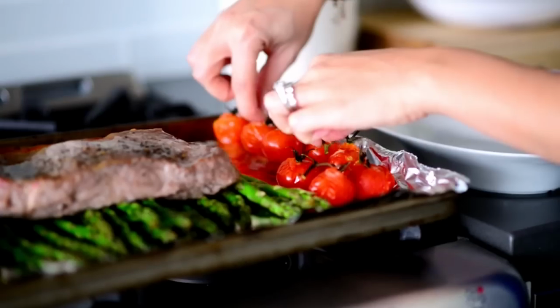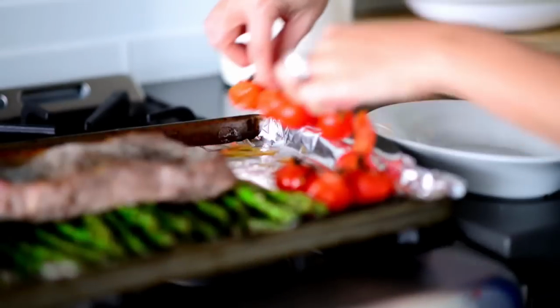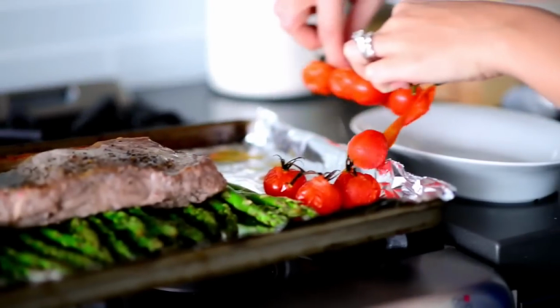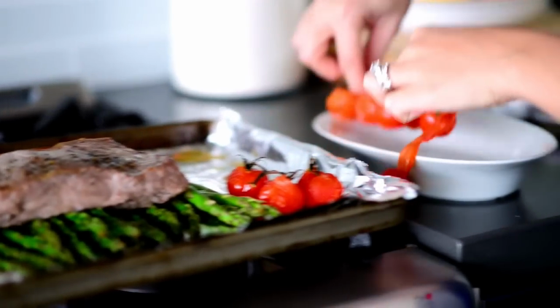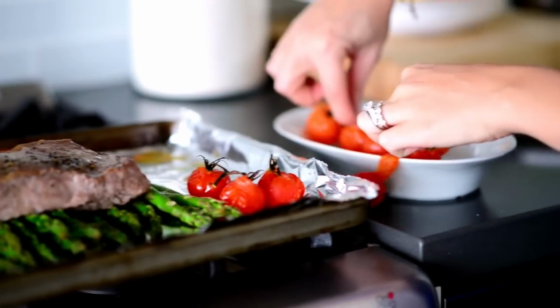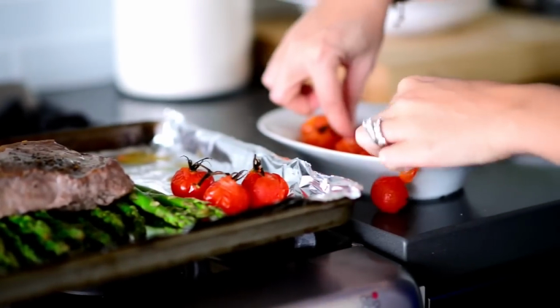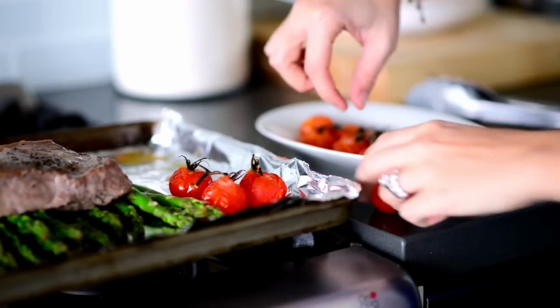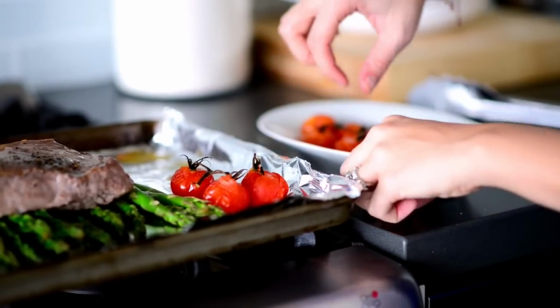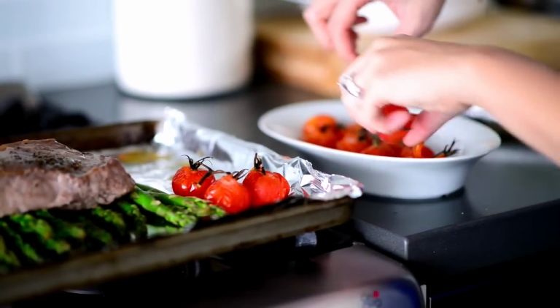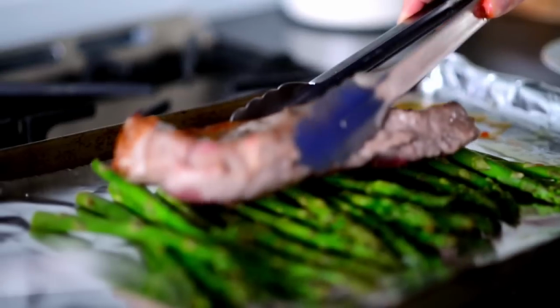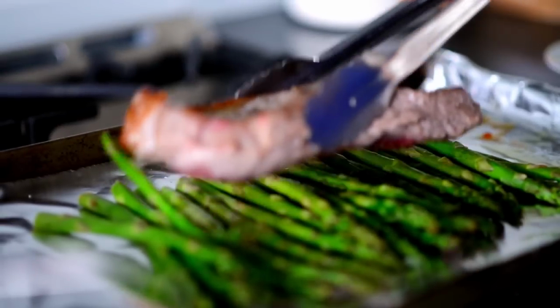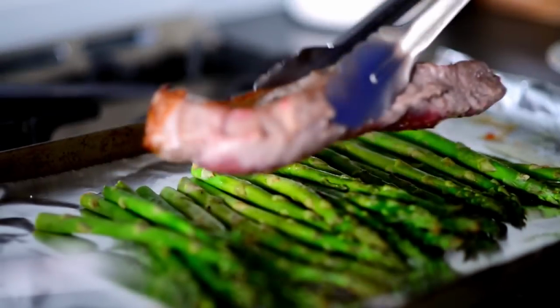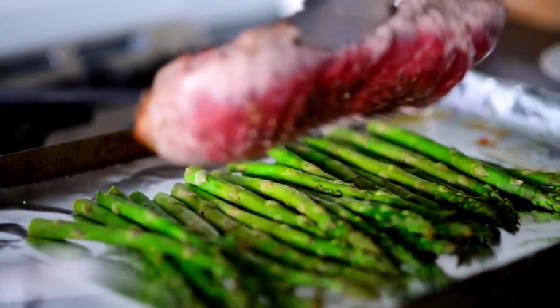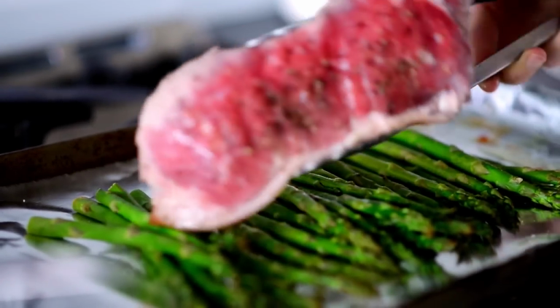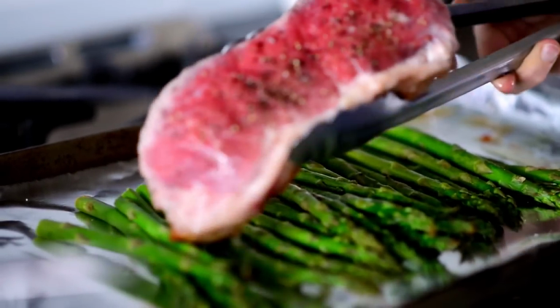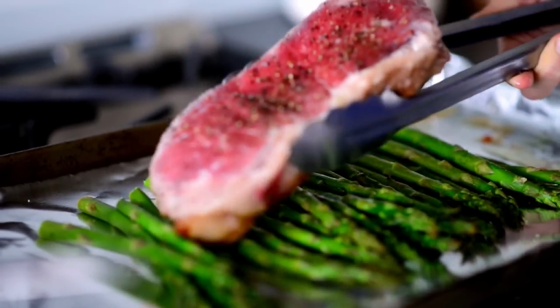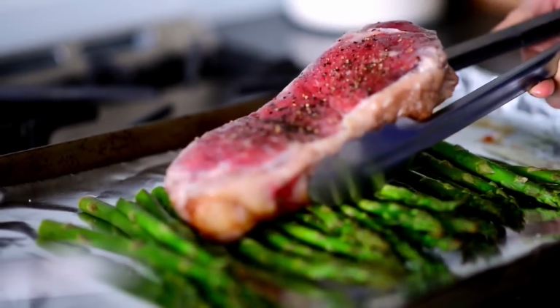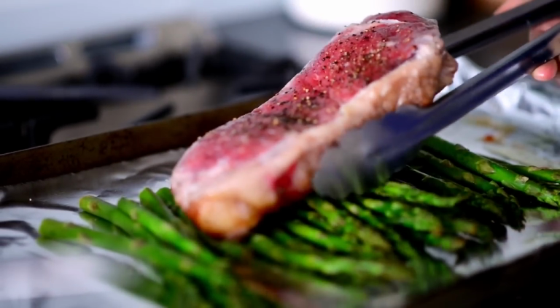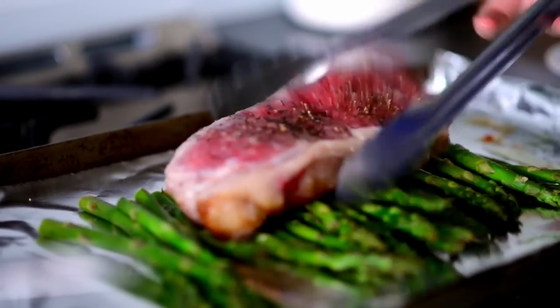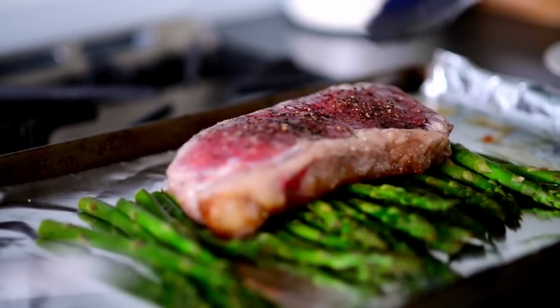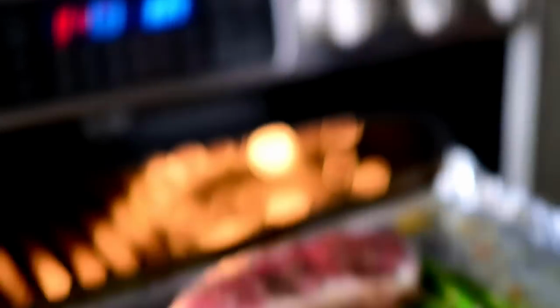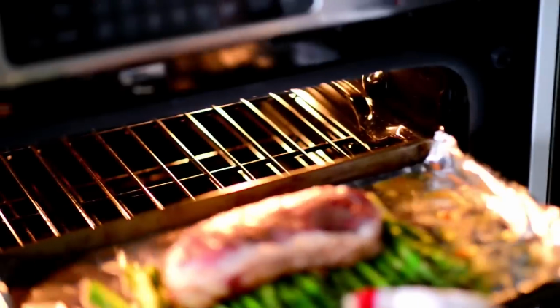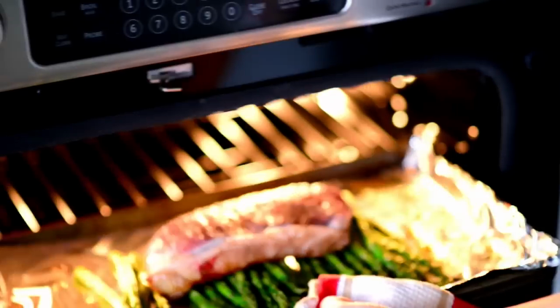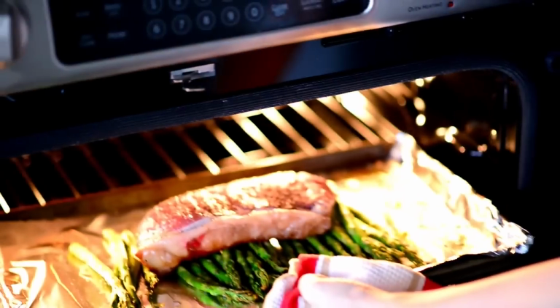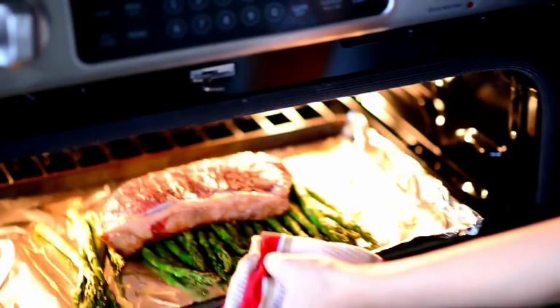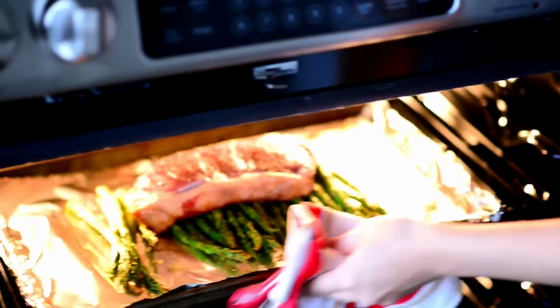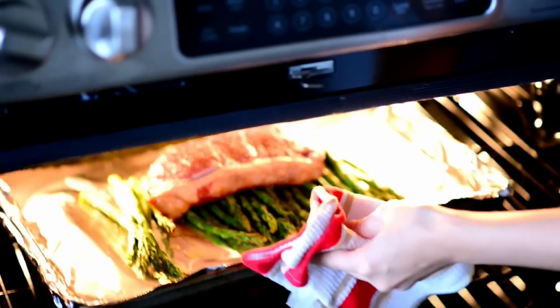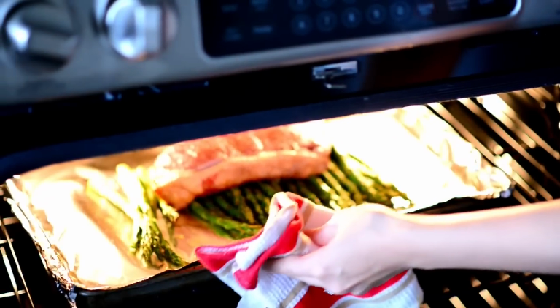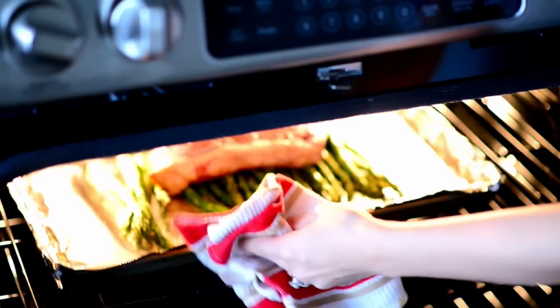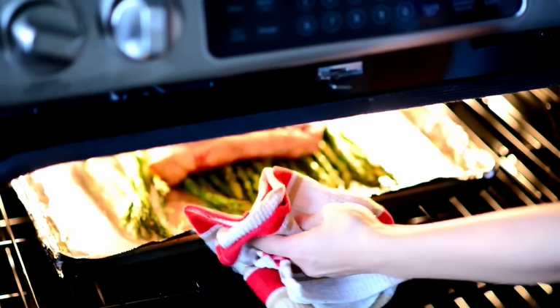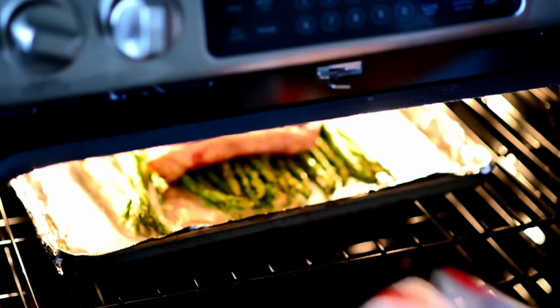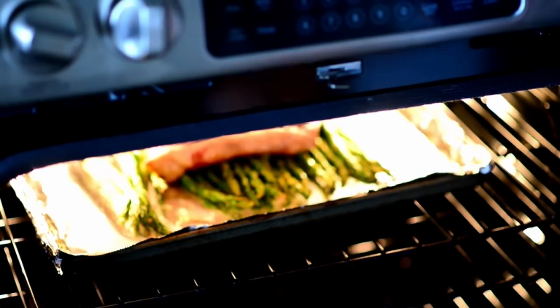Six minutes is up, so it's time to remove the cherry tomatoes from the baking sheet so they don't burn, then flip over the steak. Place the baking sheet back under the broiler and continue to broil for six minutes until the steak is medium.